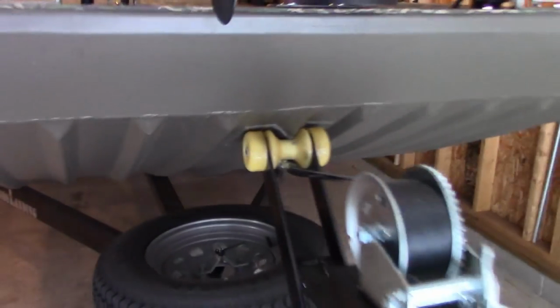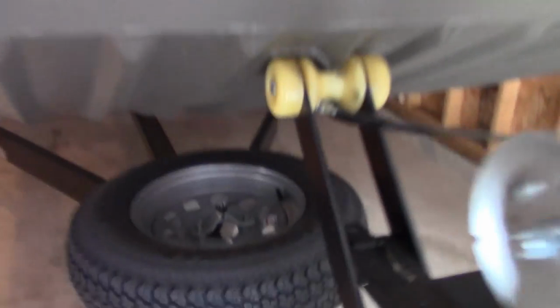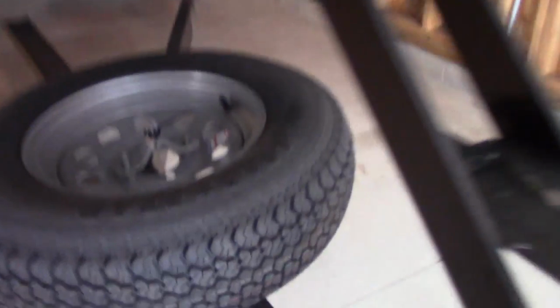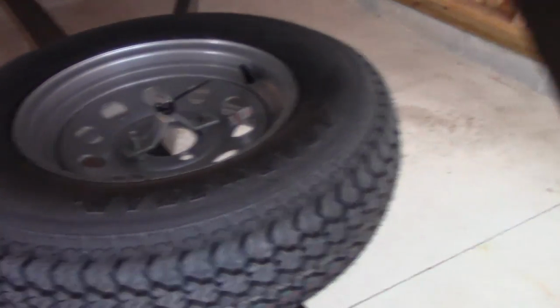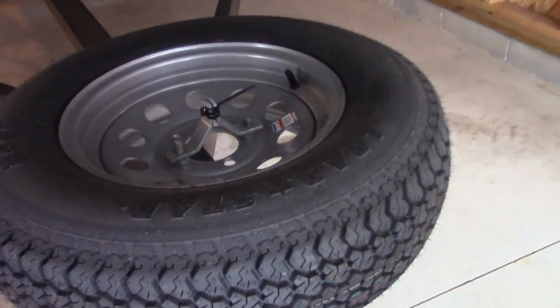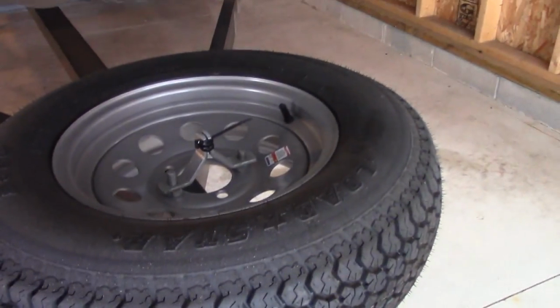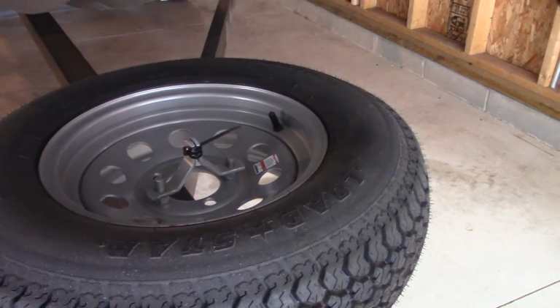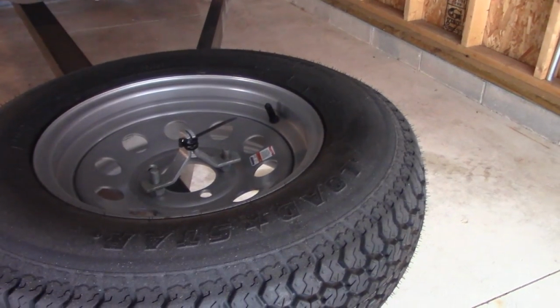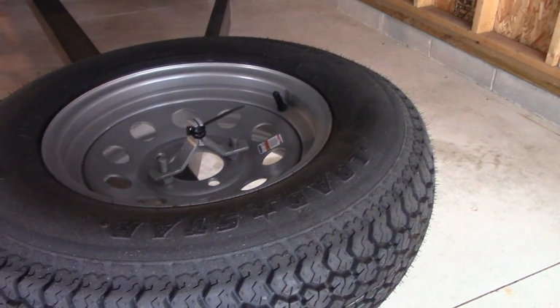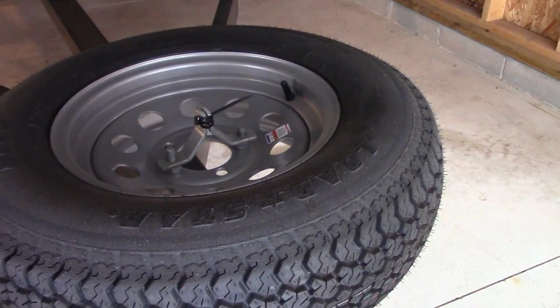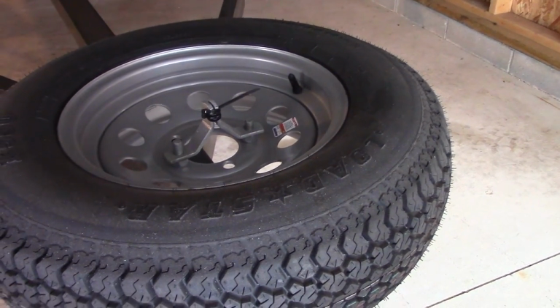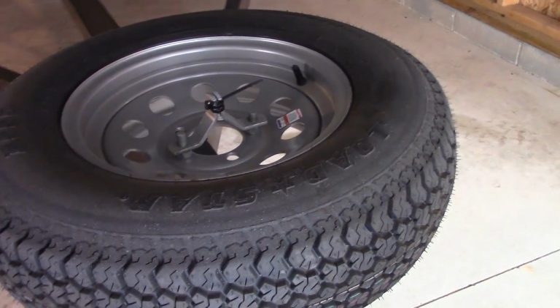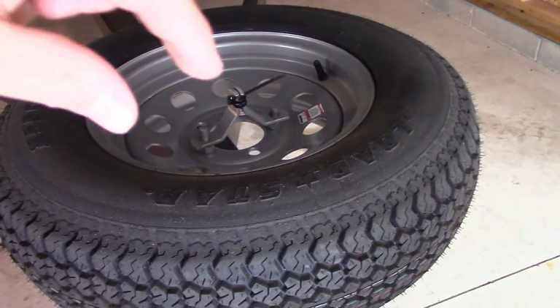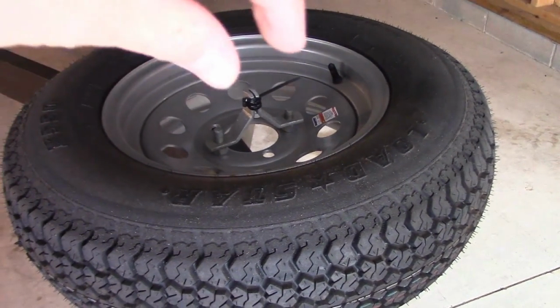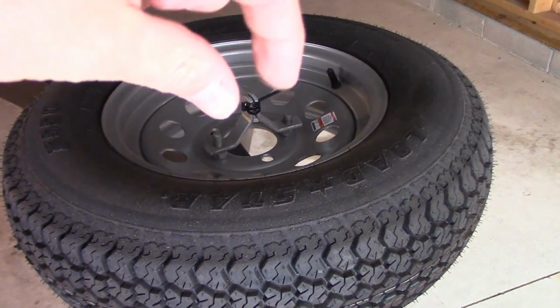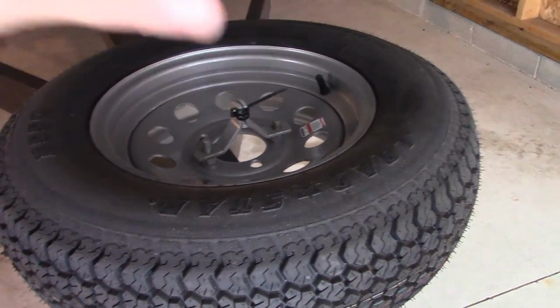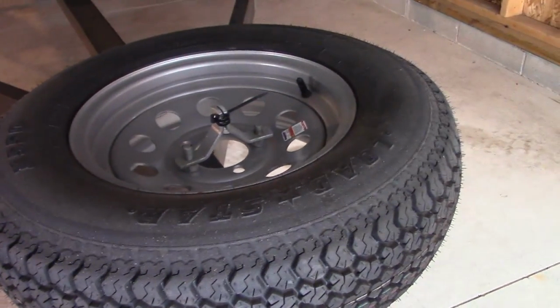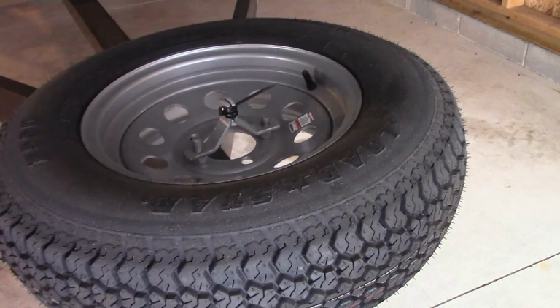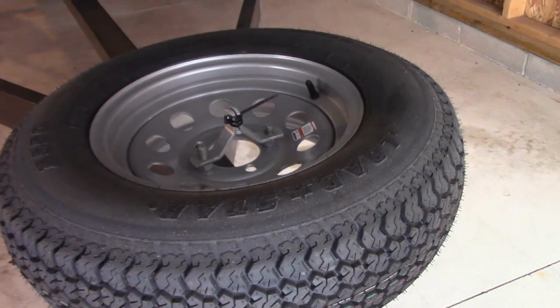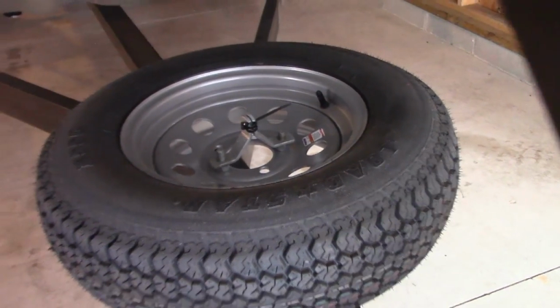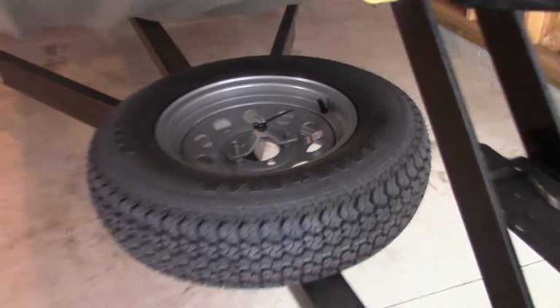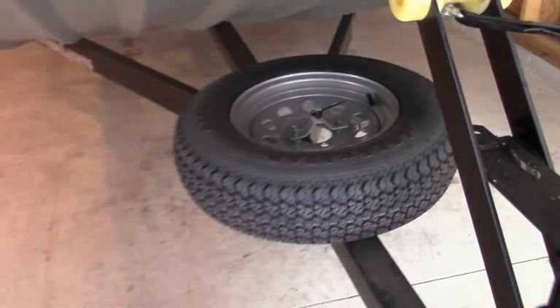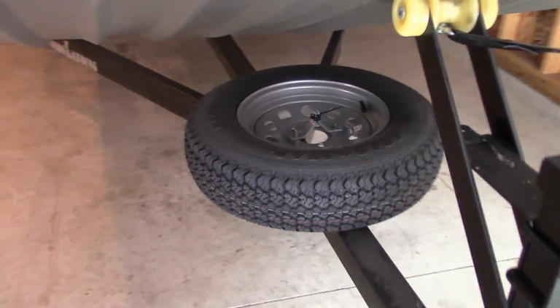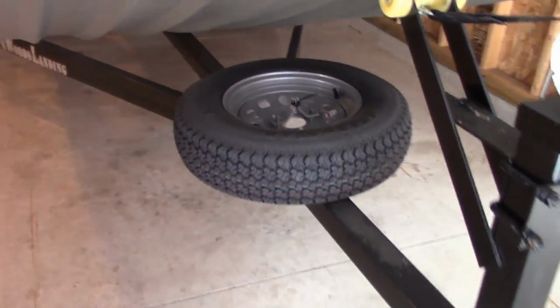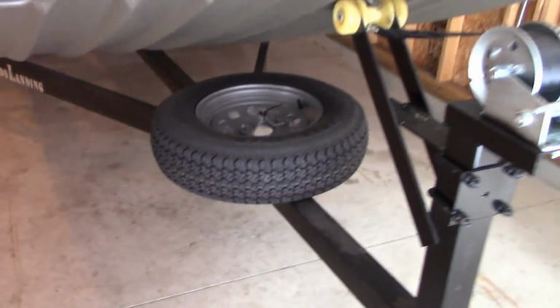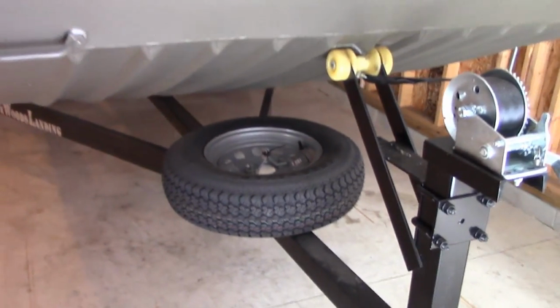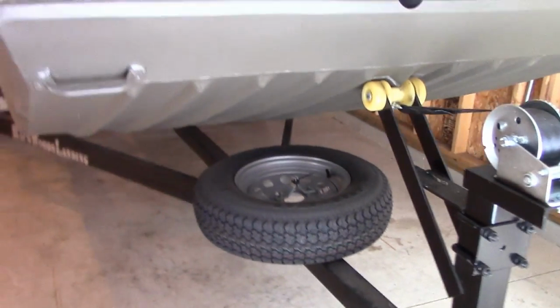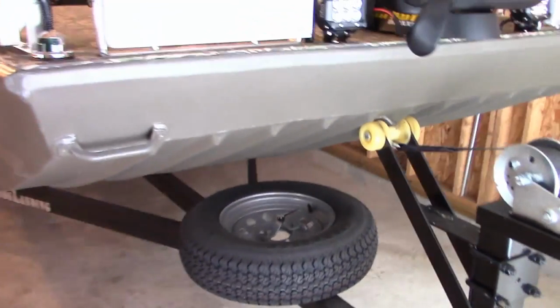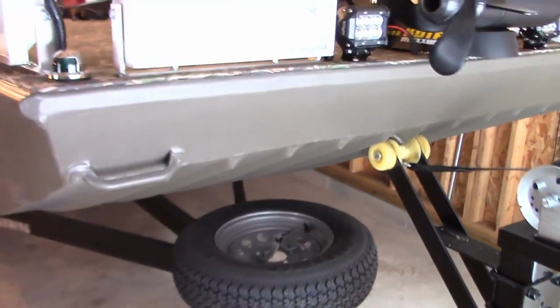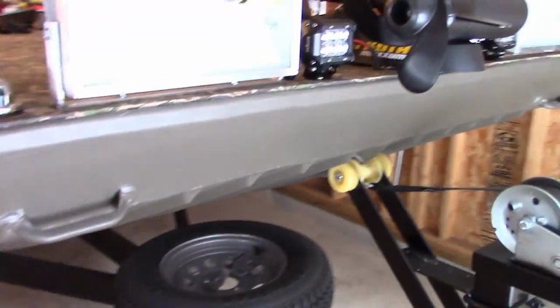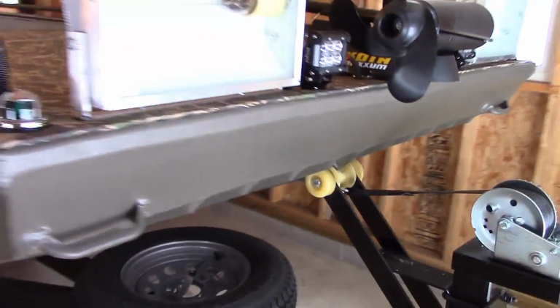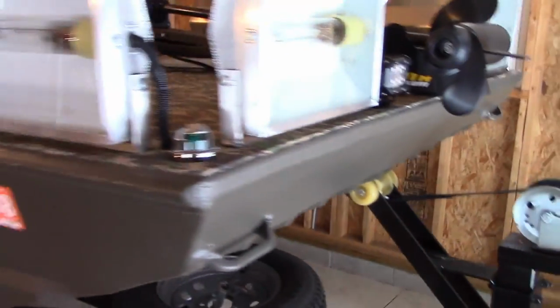The spare tire carrier has a nice lock feature on top. I don't have a padlock on there yet, but you can actually put a padlock on there. When your trailer is sitting in the middle of the night at some remote boat launch, you can lock your spare on there where nobody can steal it — definitely a nice feature.